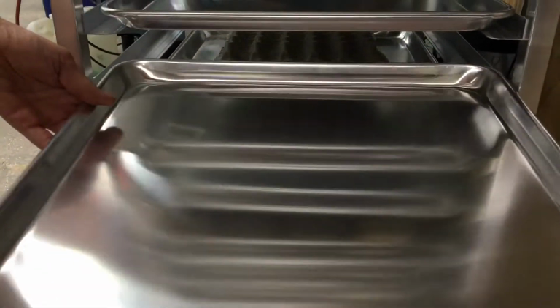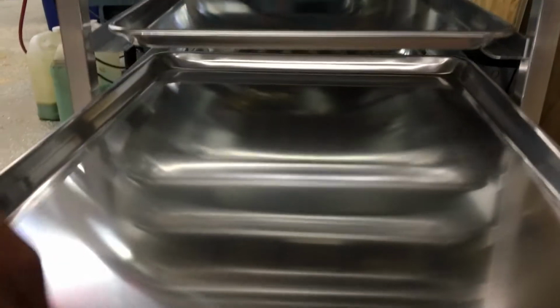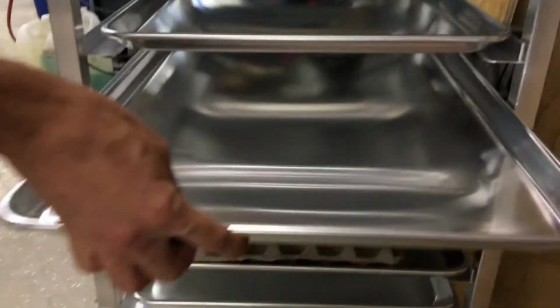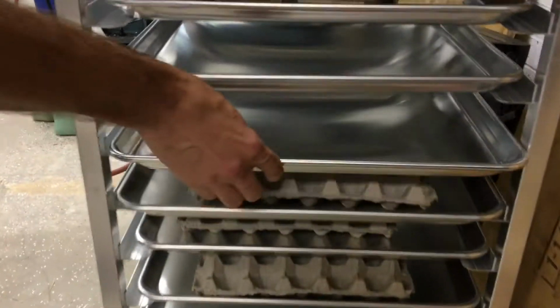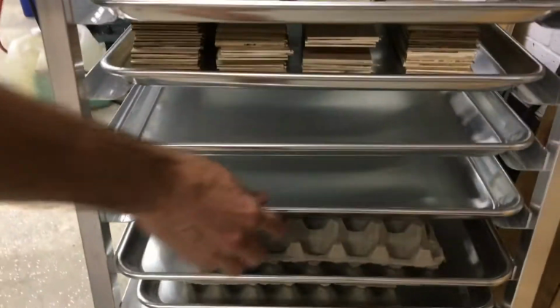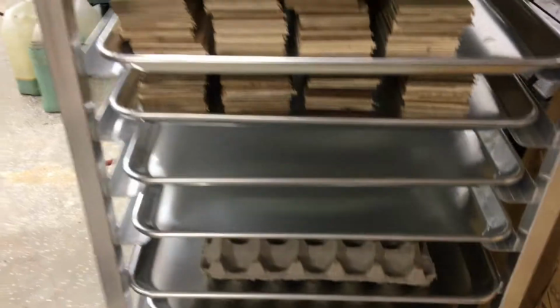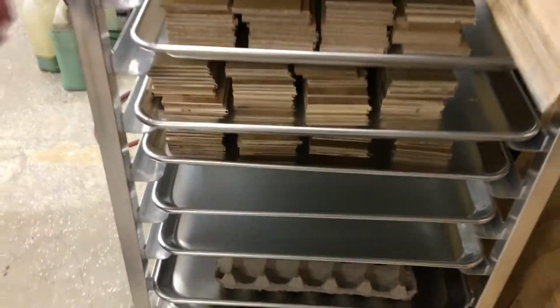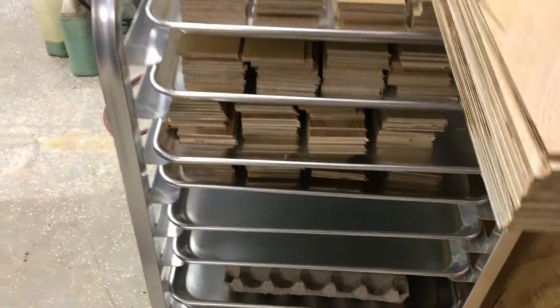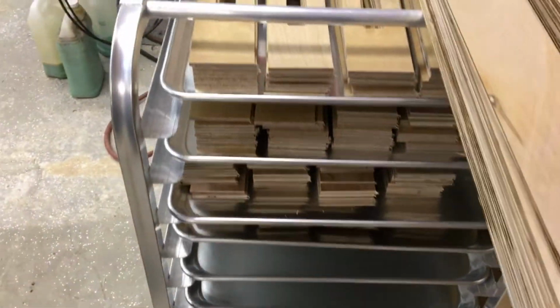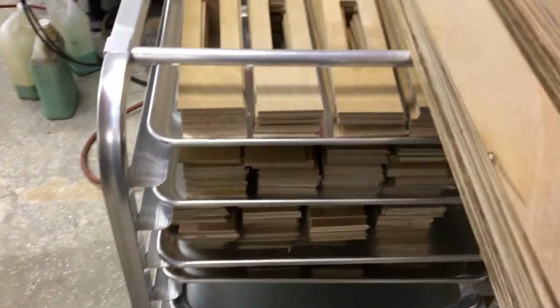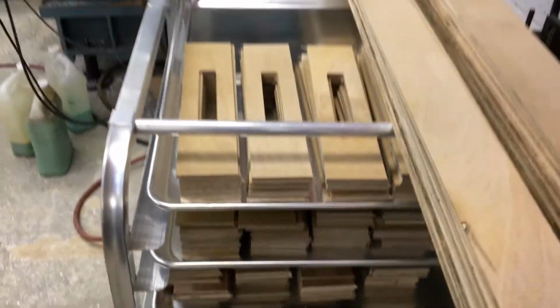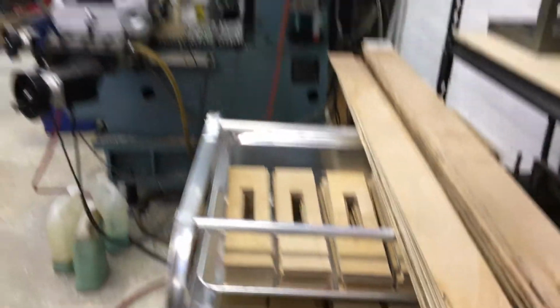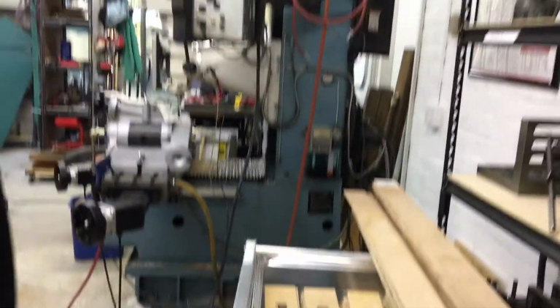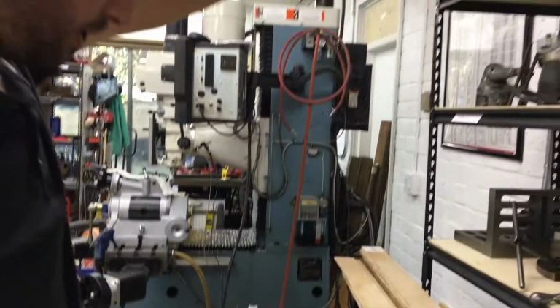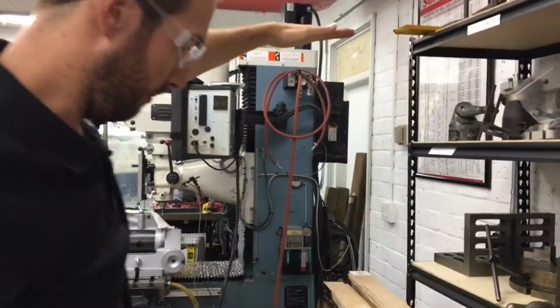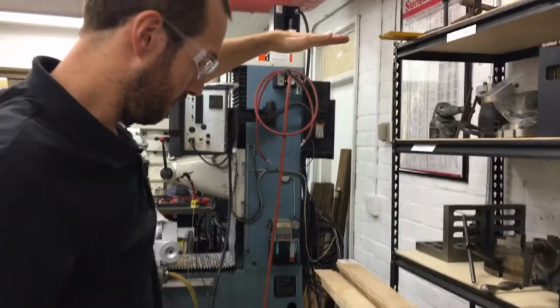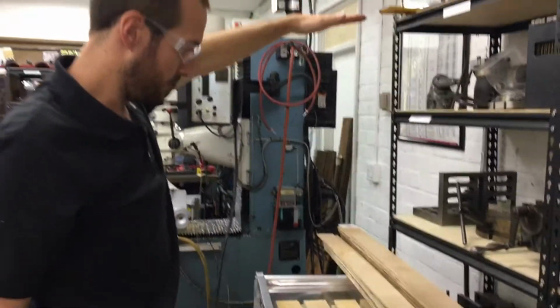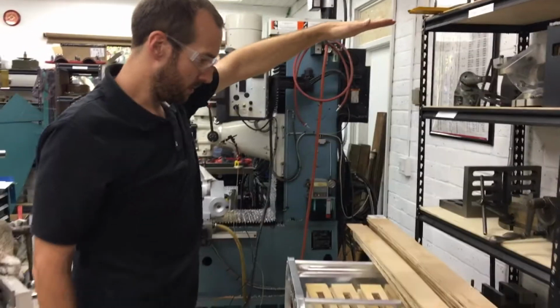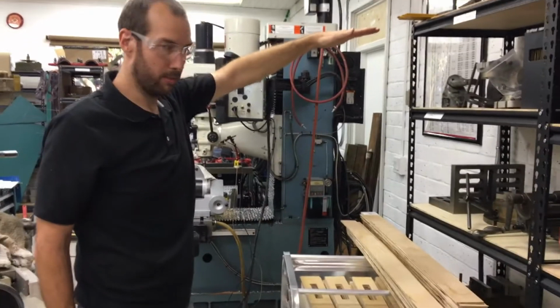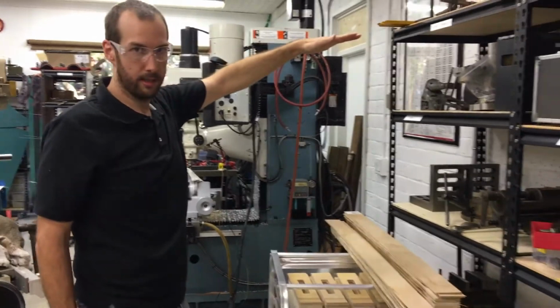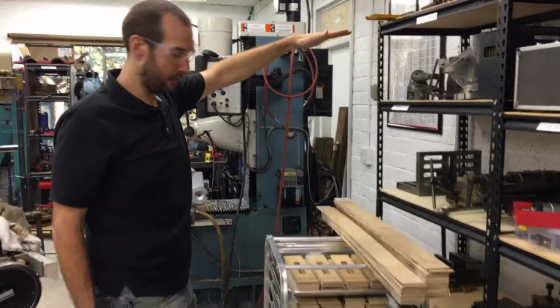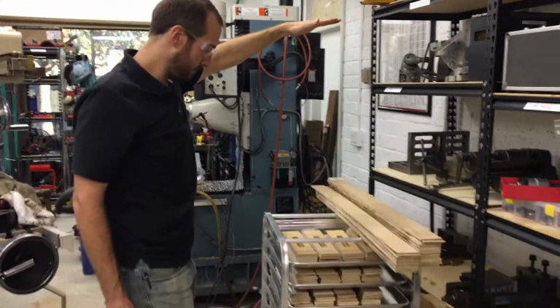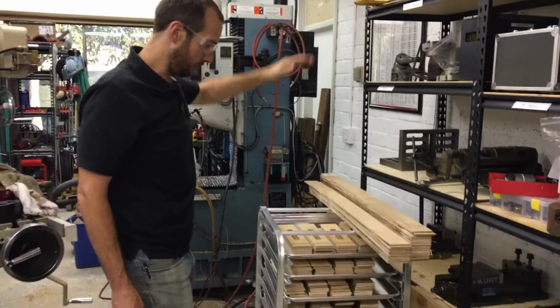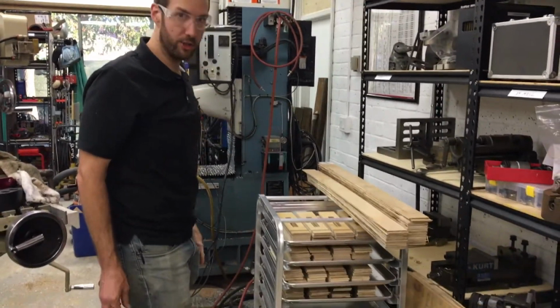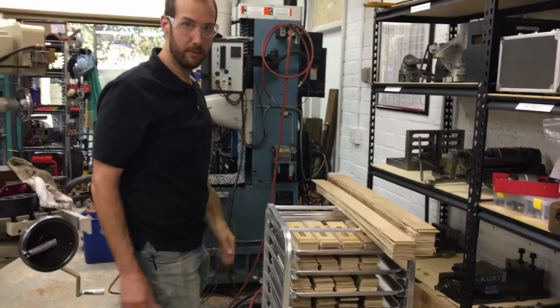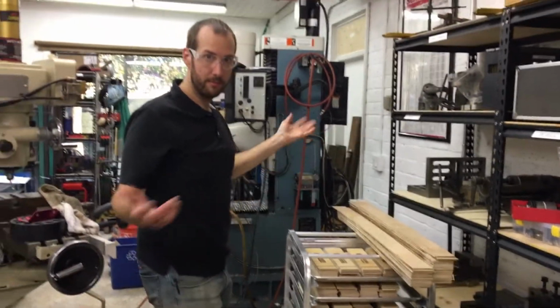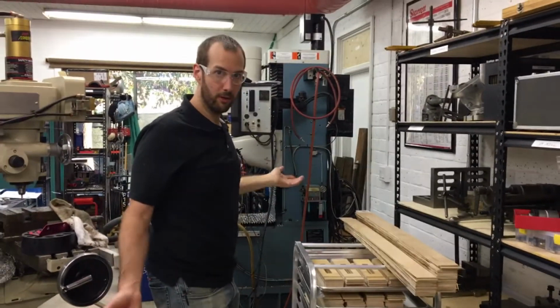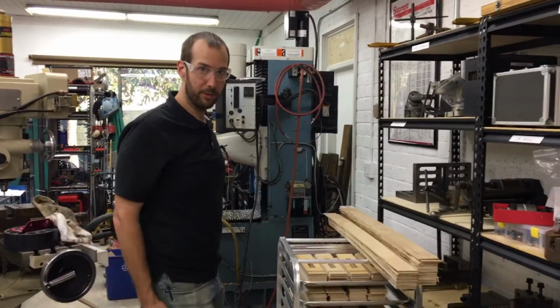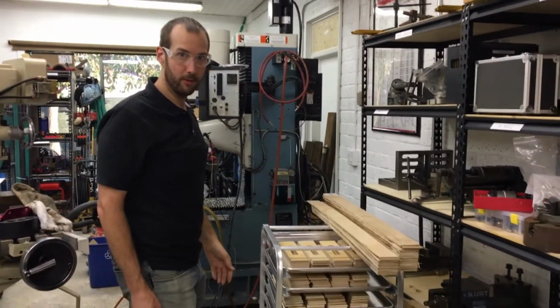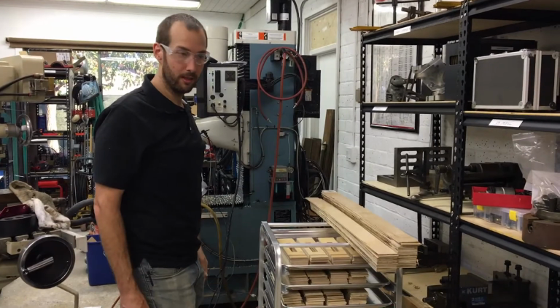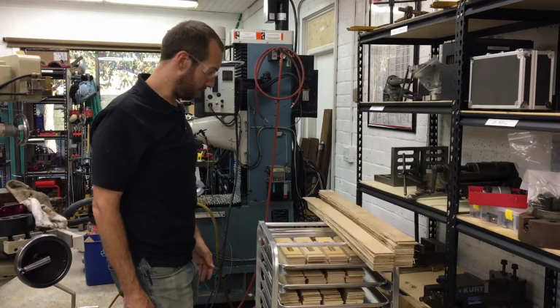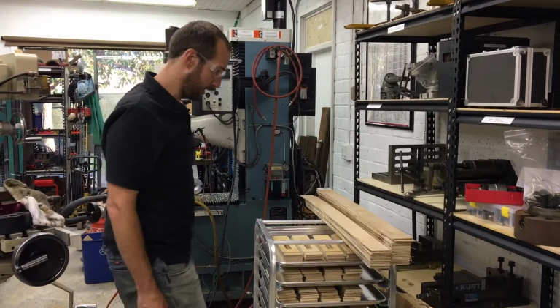They come in different configurations and sizes. You can get a full-height double-sized rack. They're very cheap — a great option for home production.